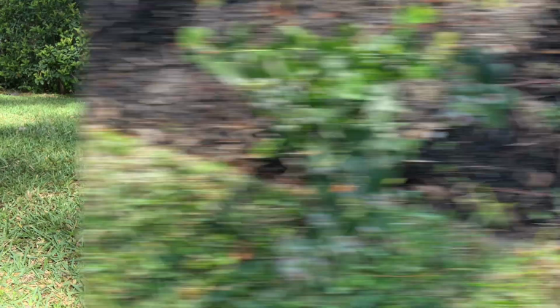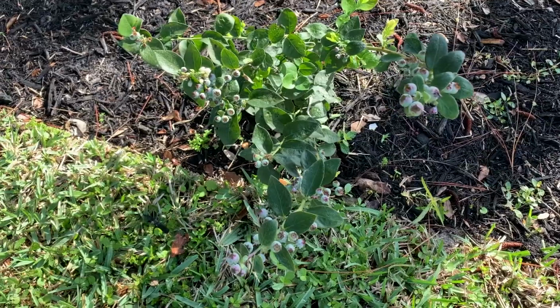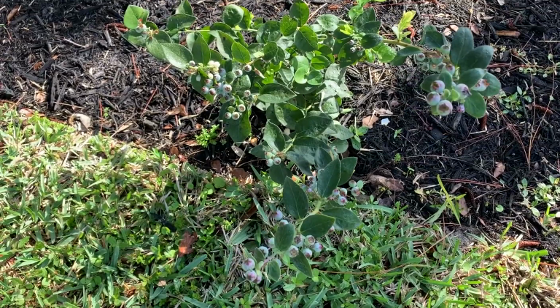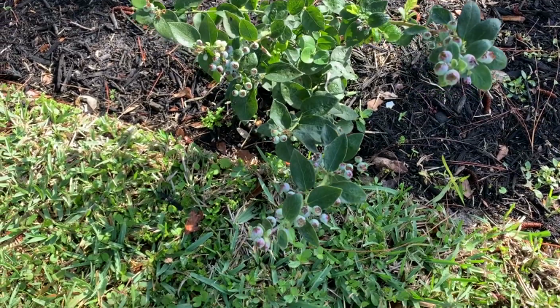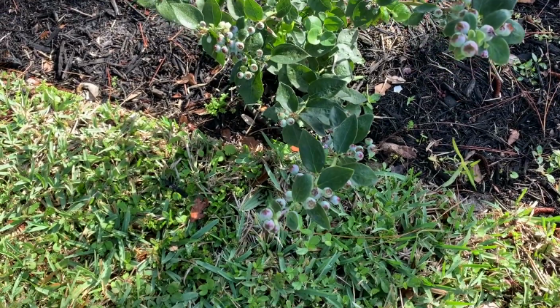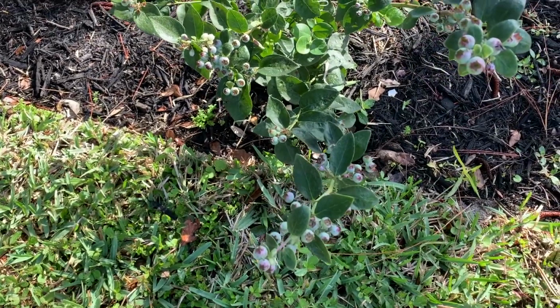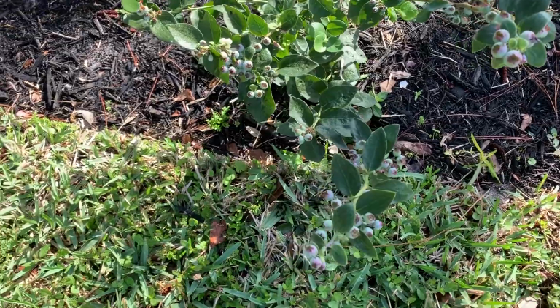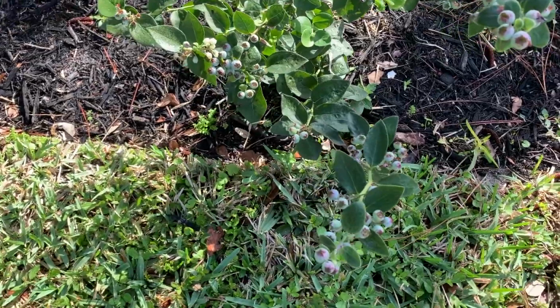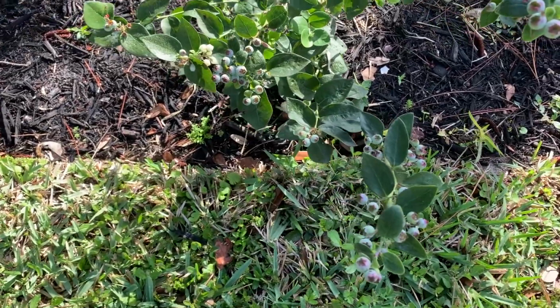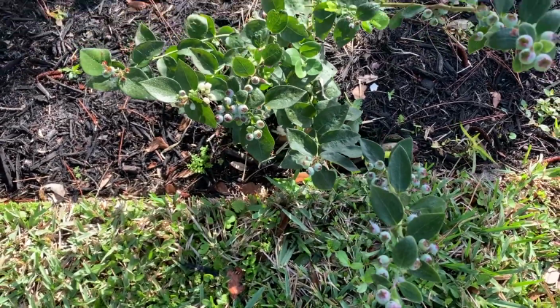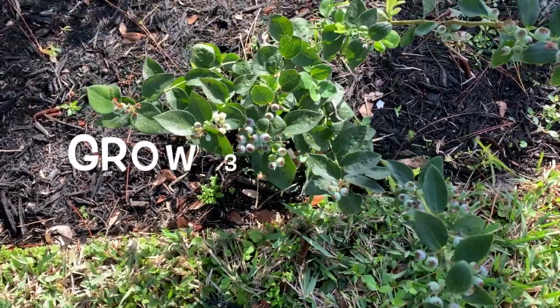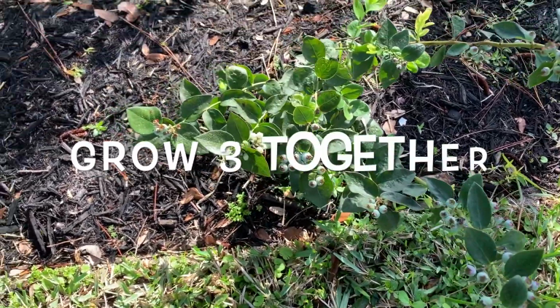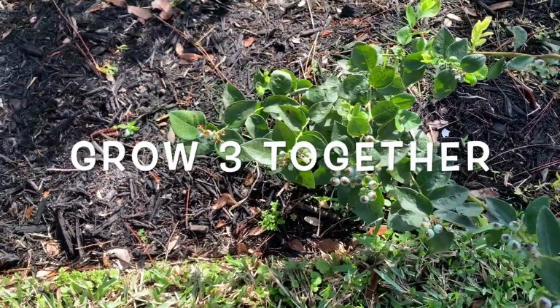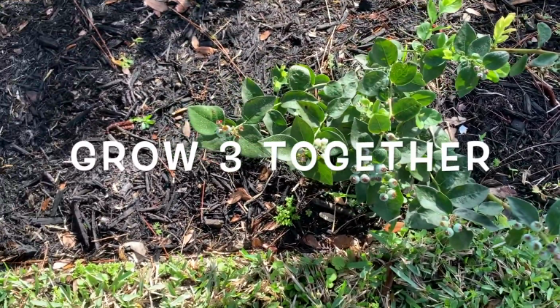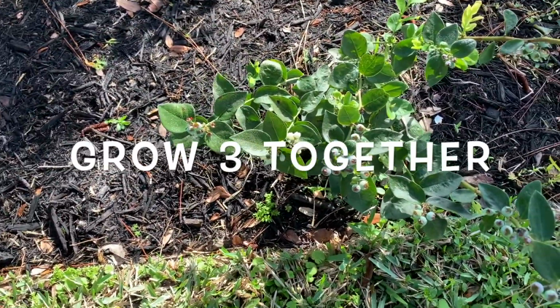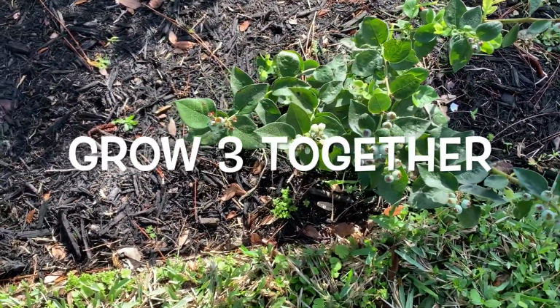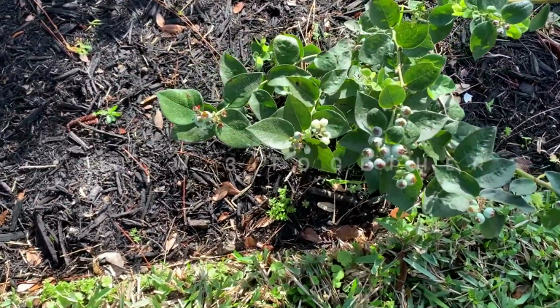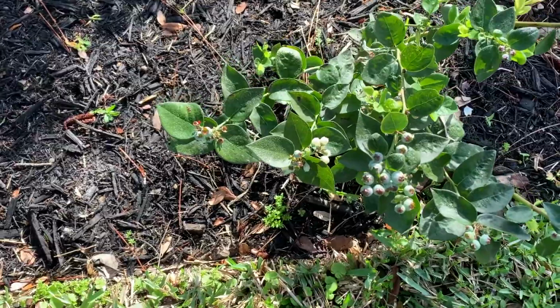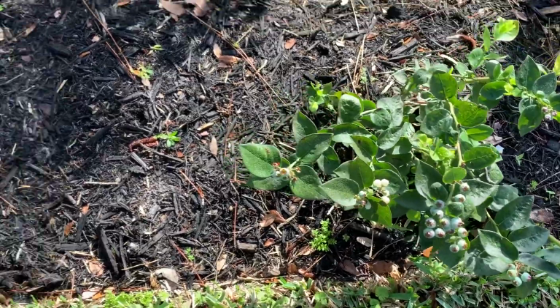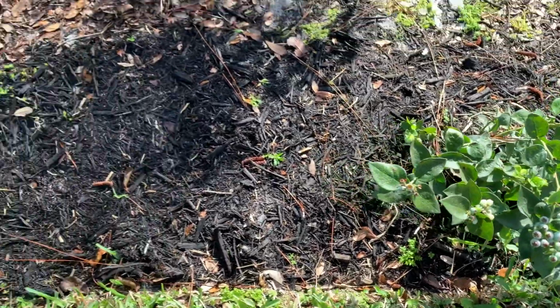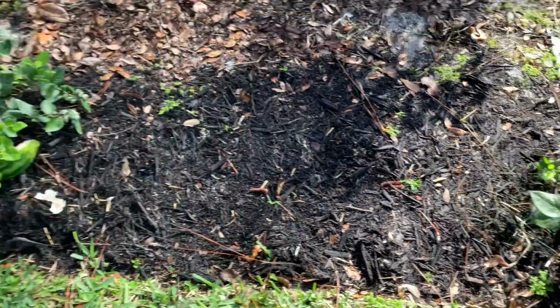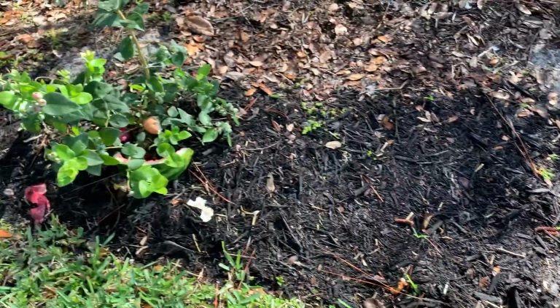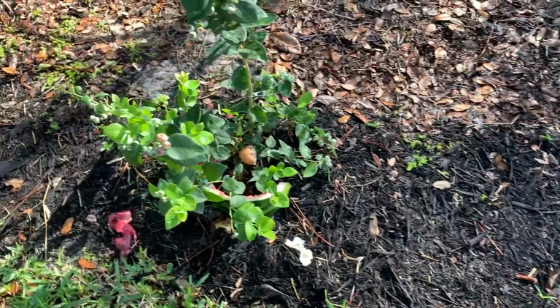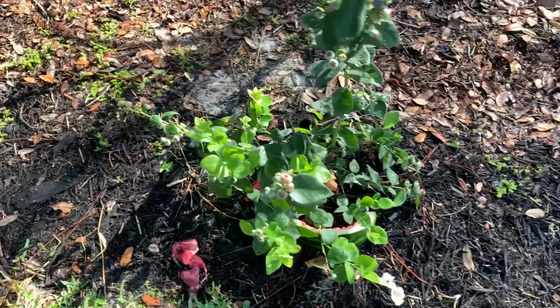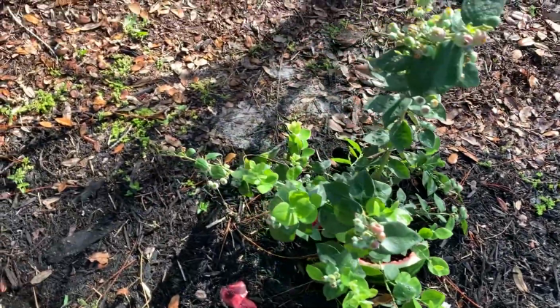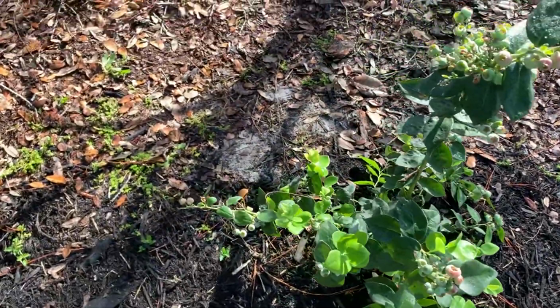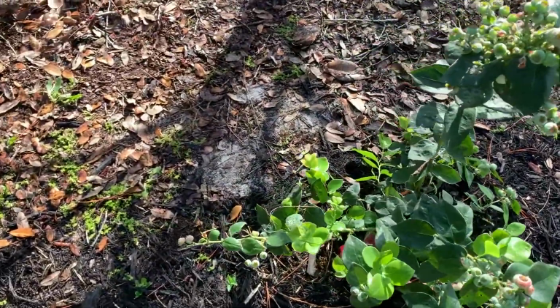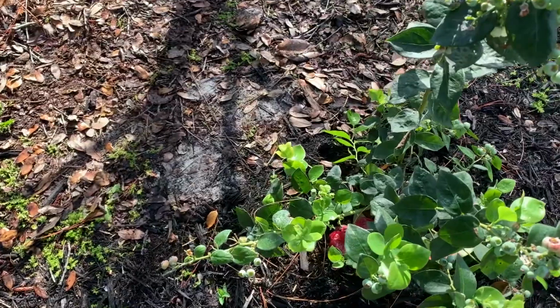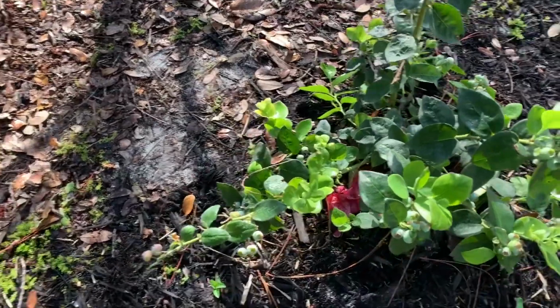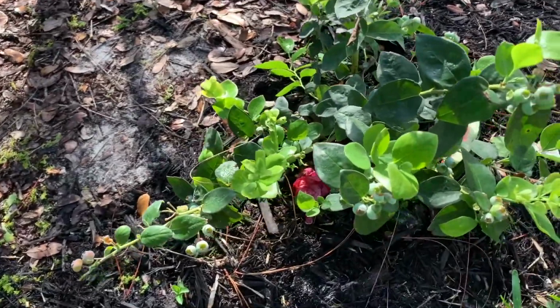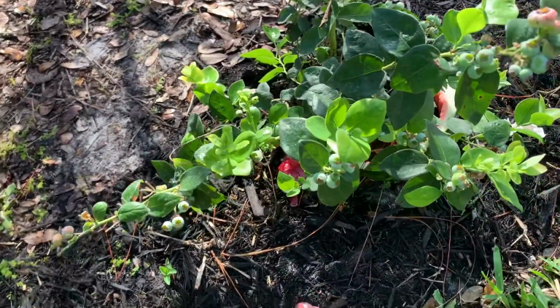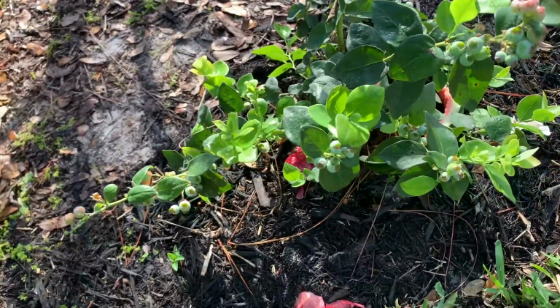When you are planting blueberries, you want to make sure that you buy at least three blueberry trees together. That helps with pollination — it attracts the bees and that way you get a lot of fruit.